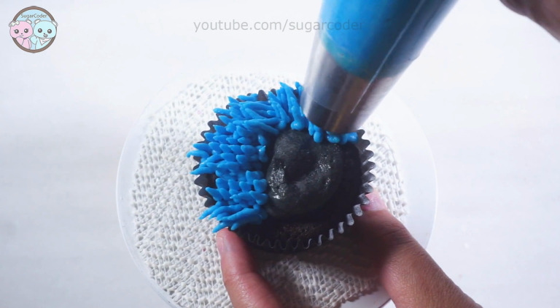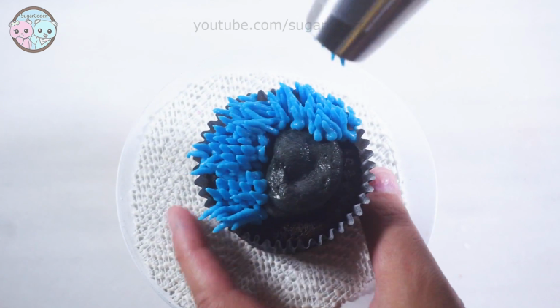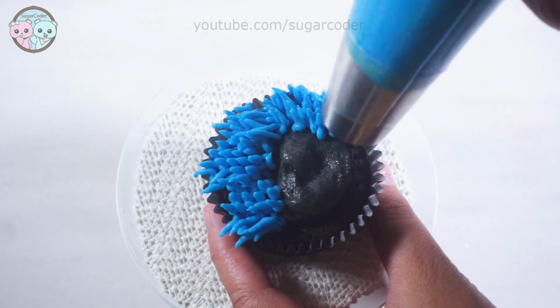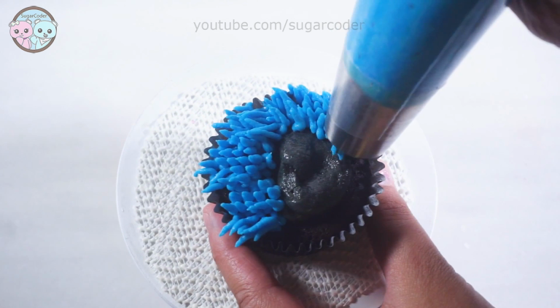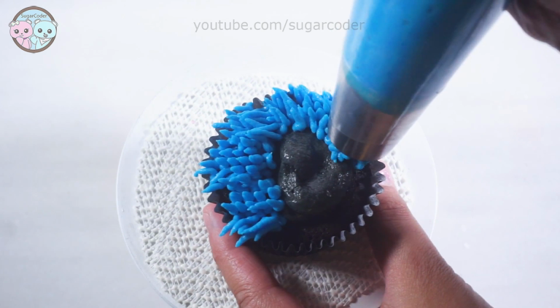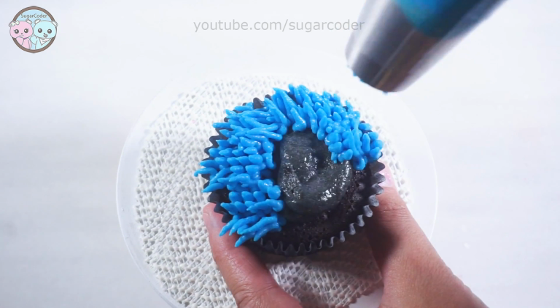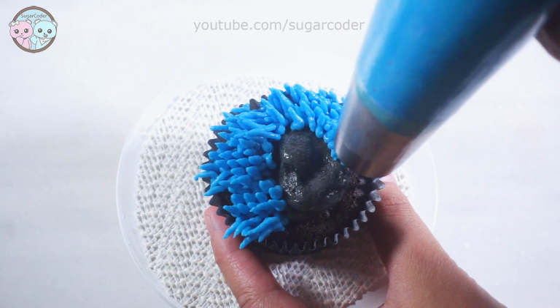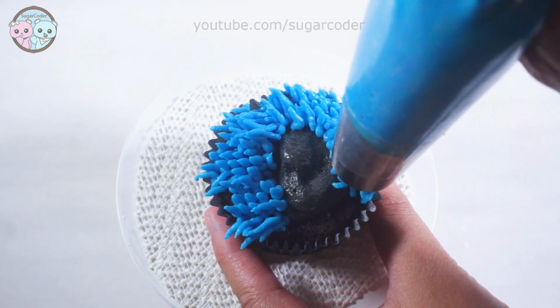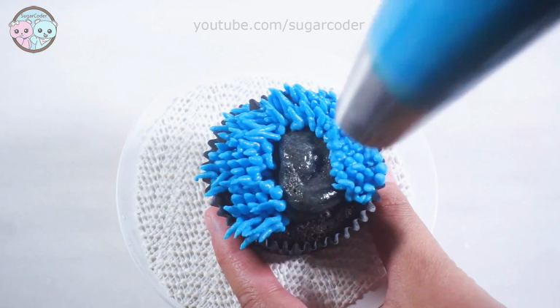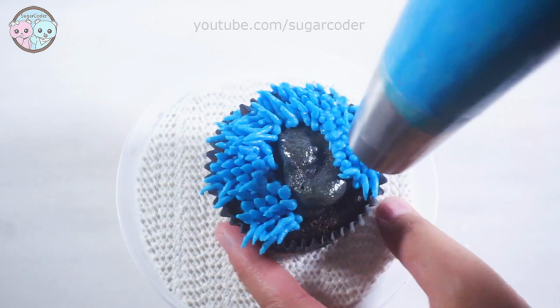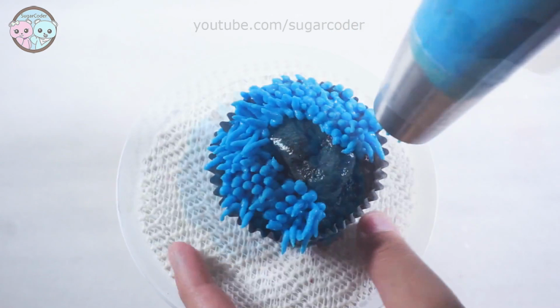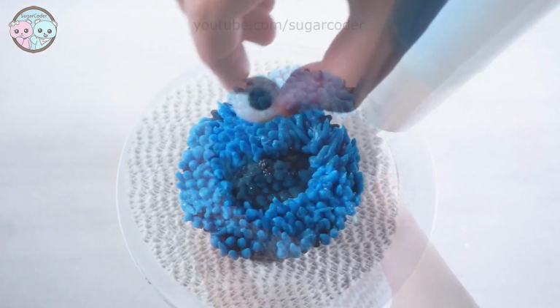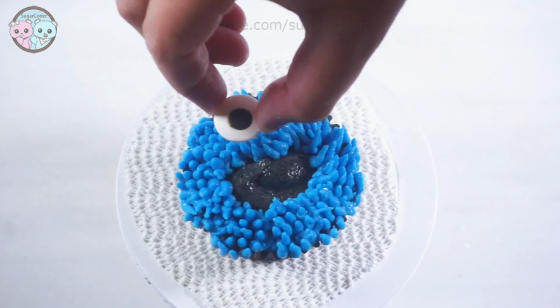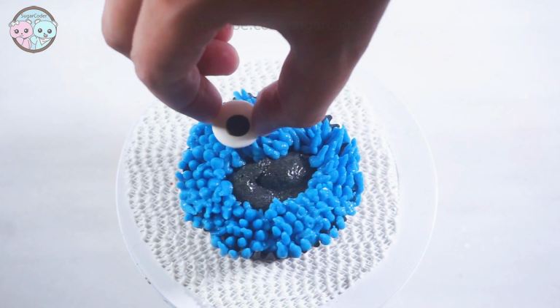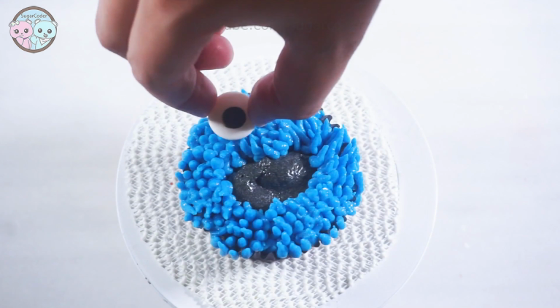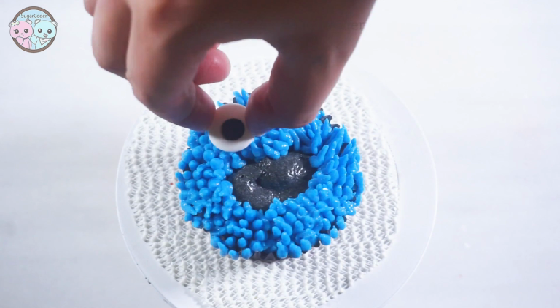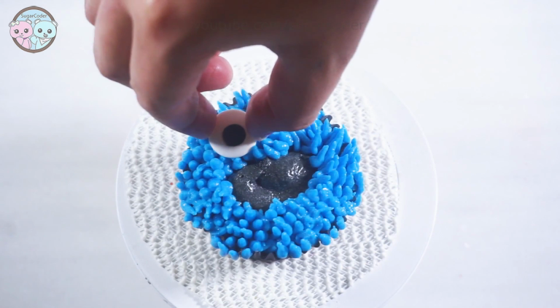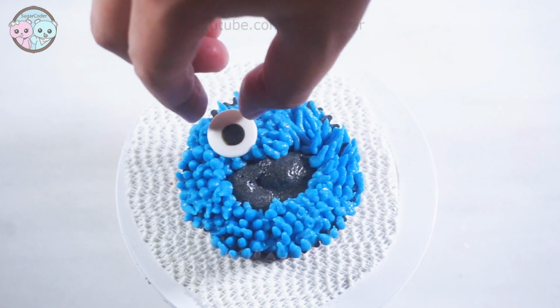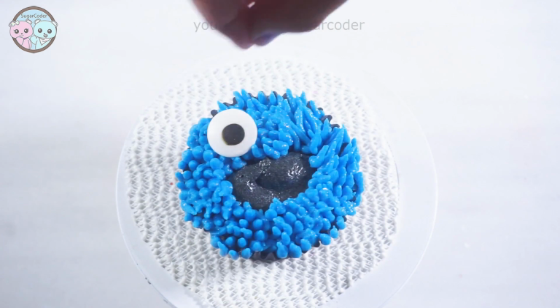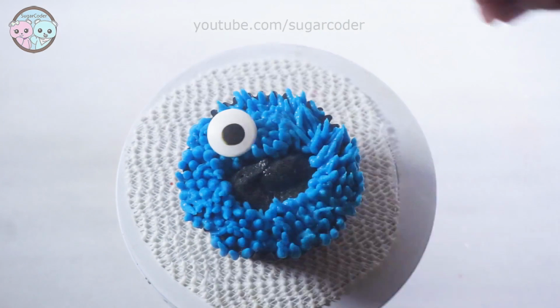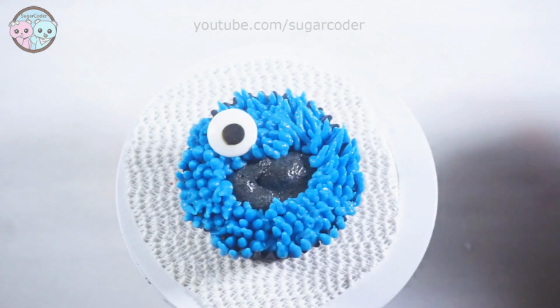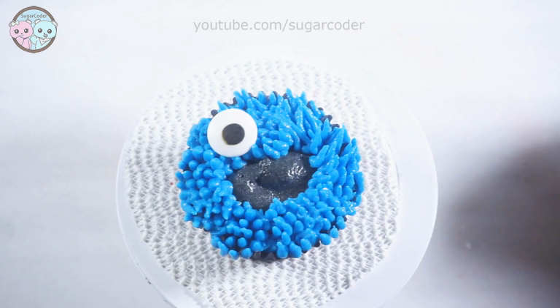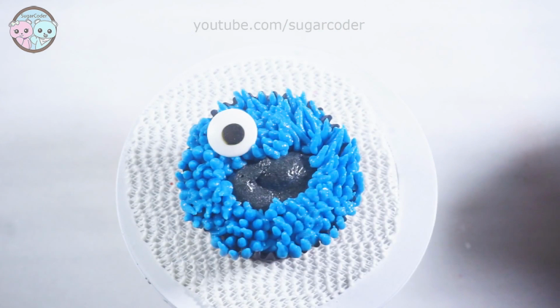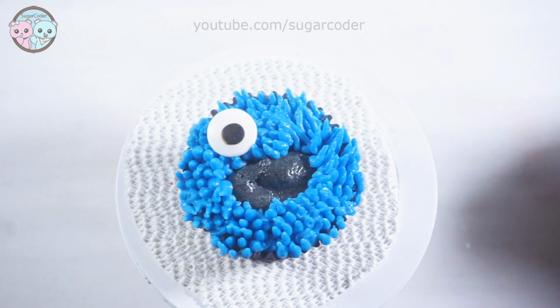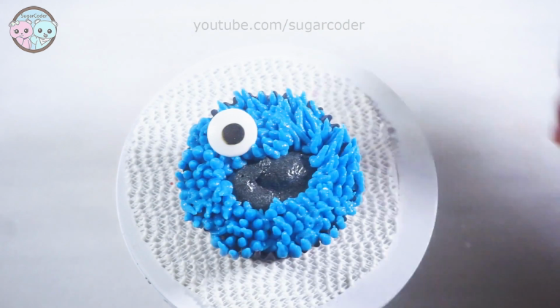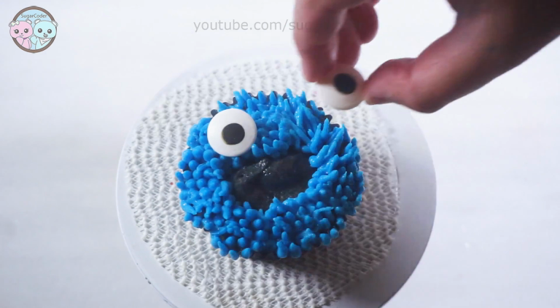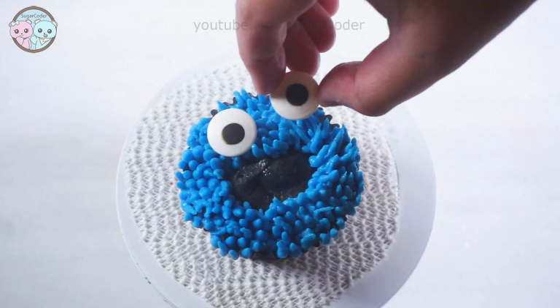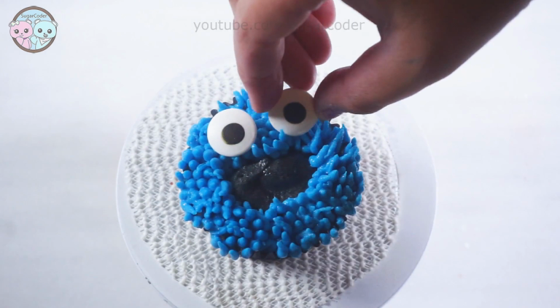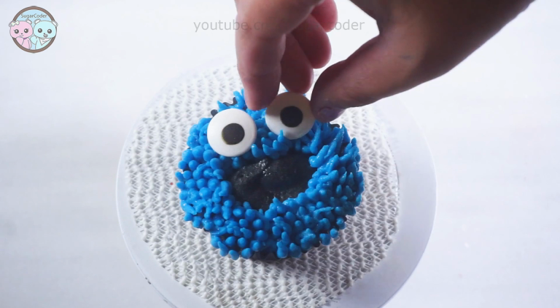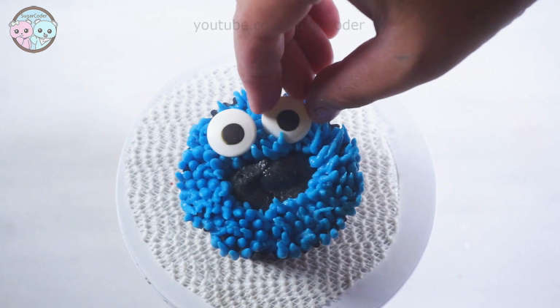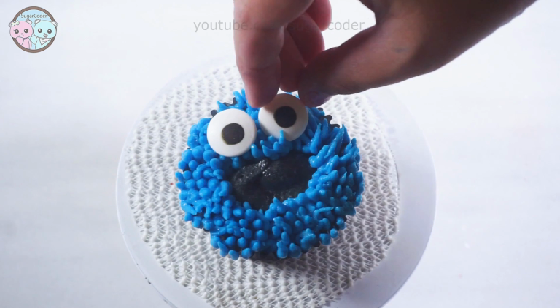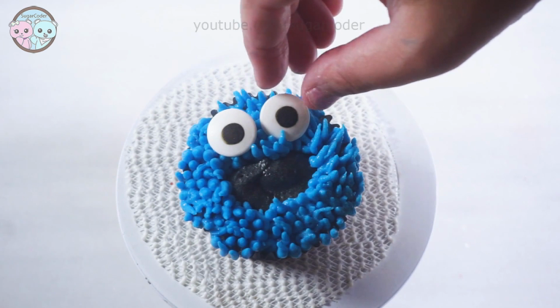And then lastly I placed two edible eyeballs in the center along with a mini chocolate chip cookie. And that's it.